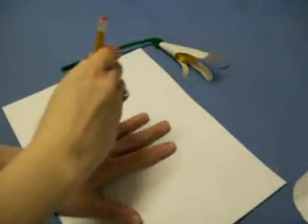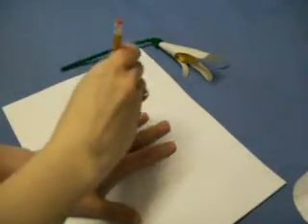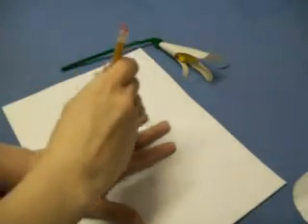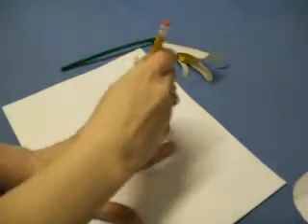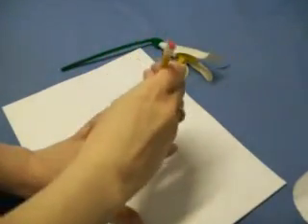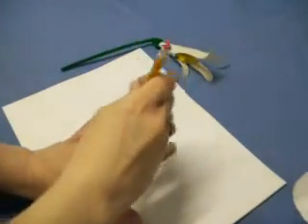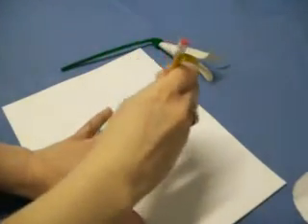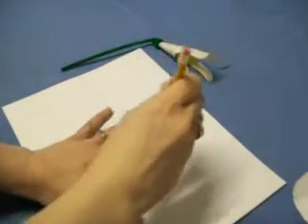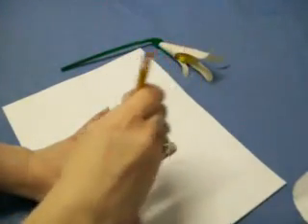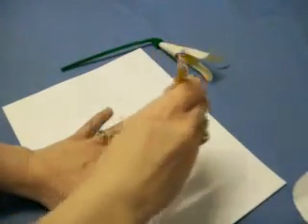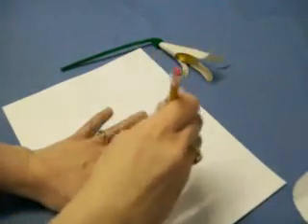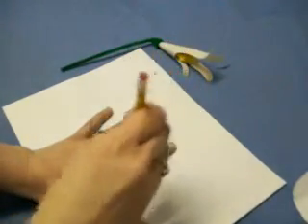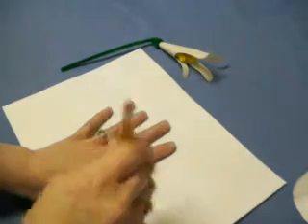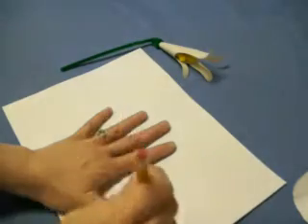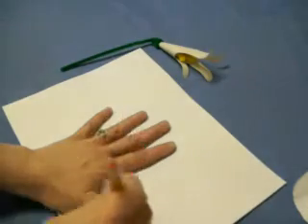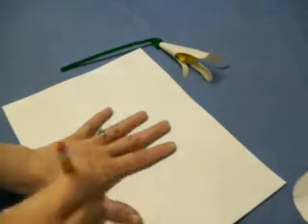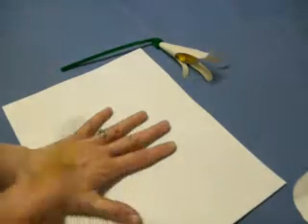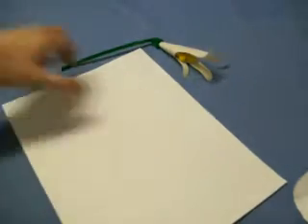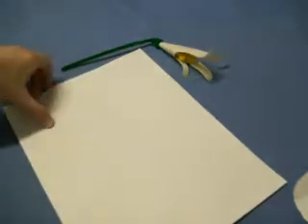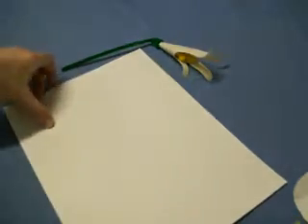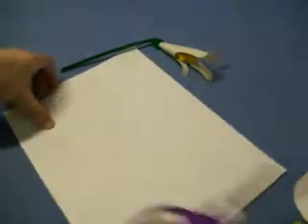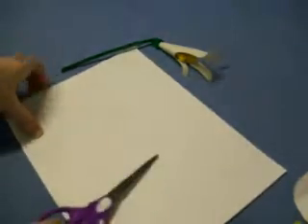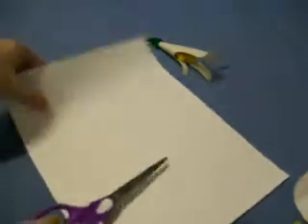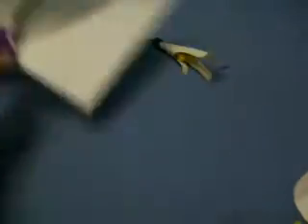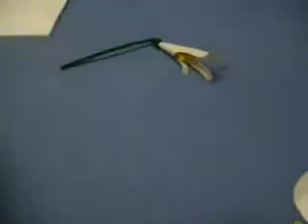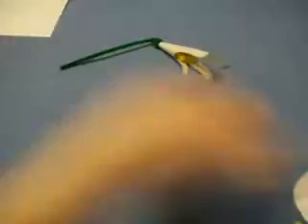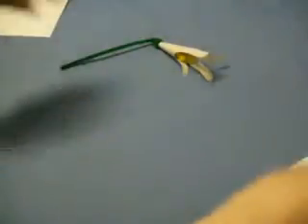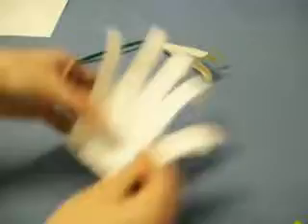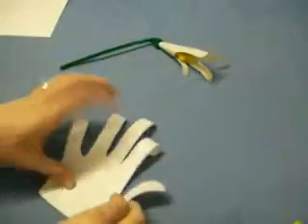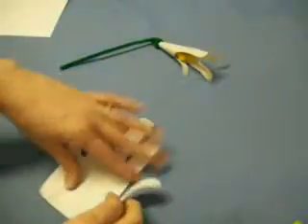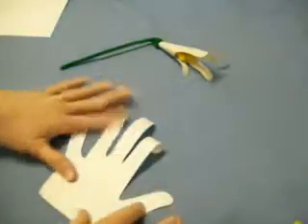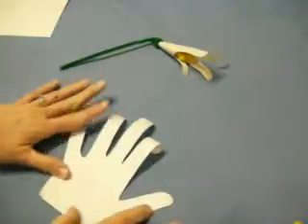OneMinuteCross.com will show you how to make a paper lily. First, you take a piece of white paper and trace out your hand with a pencil. Then you cut it out and you end up with a hand shape like this.